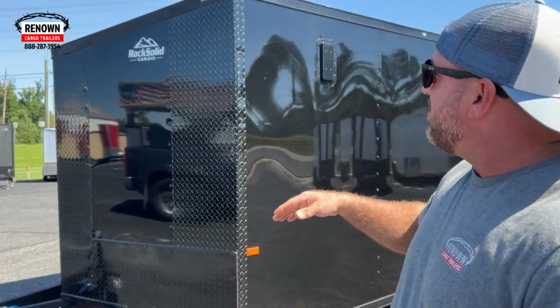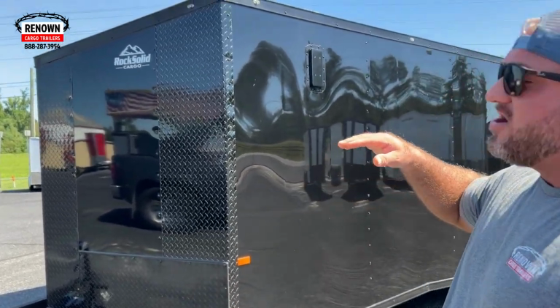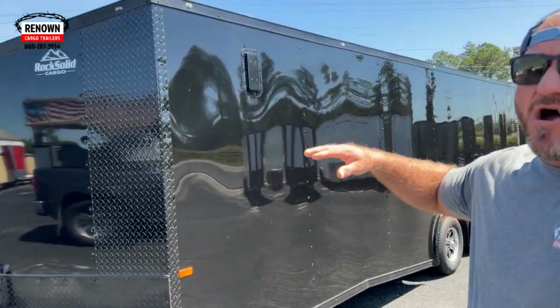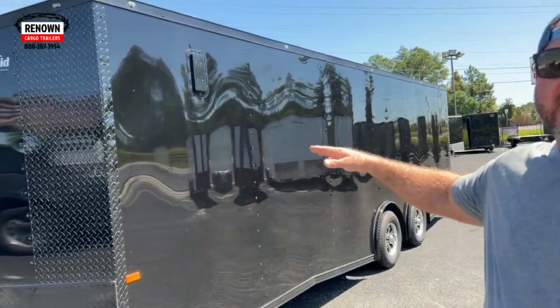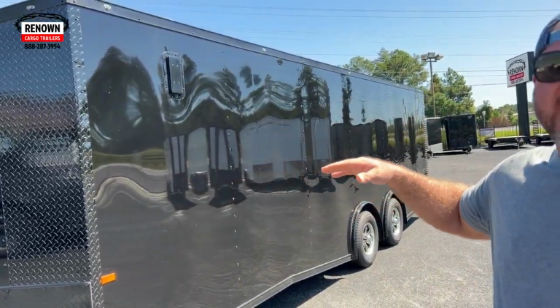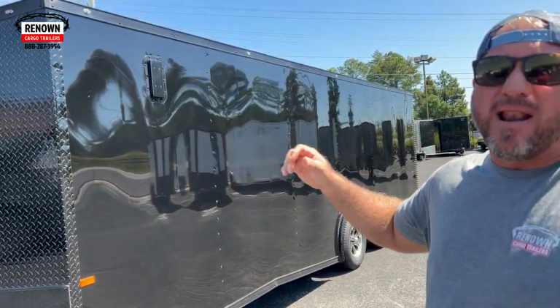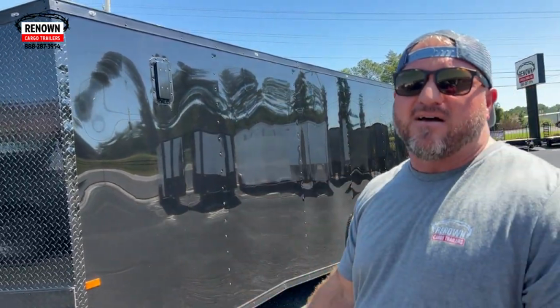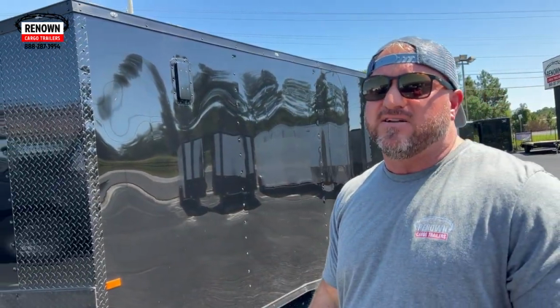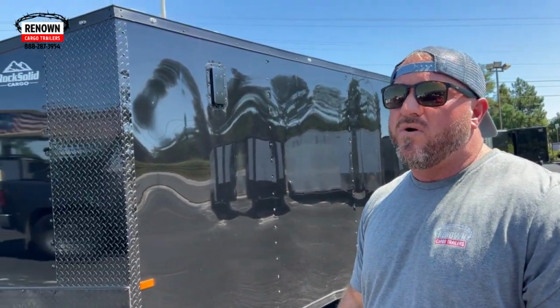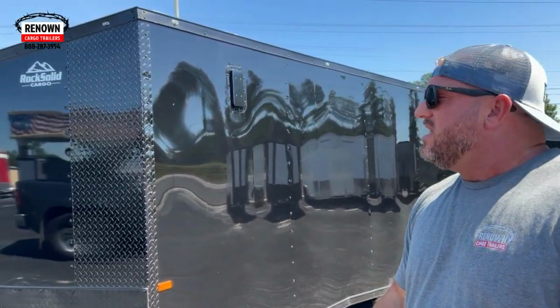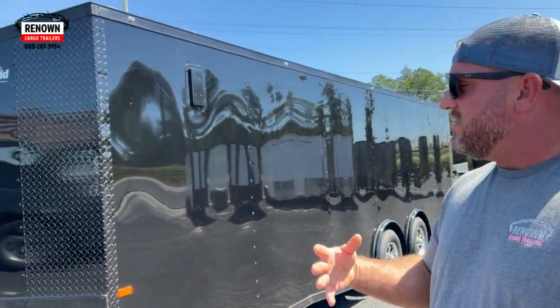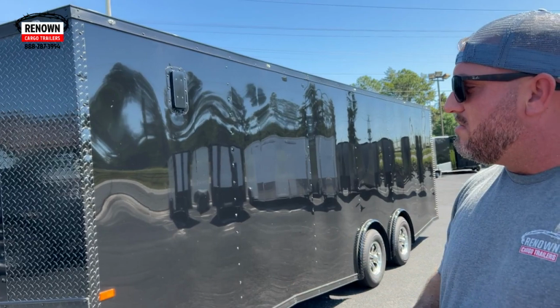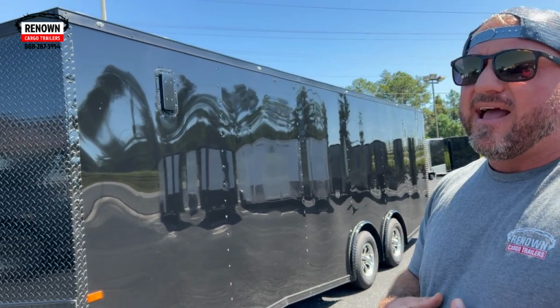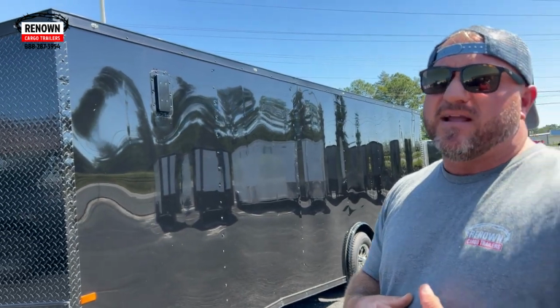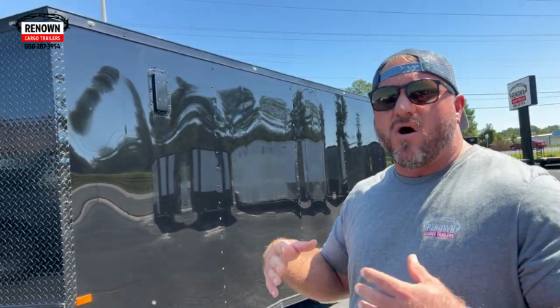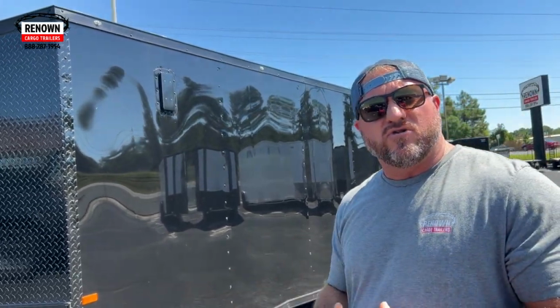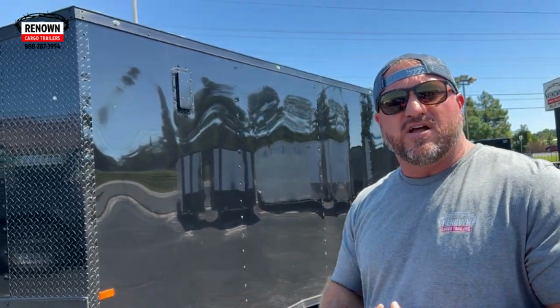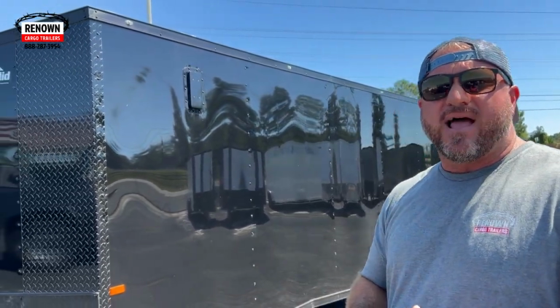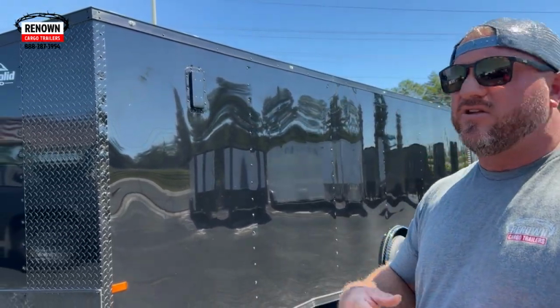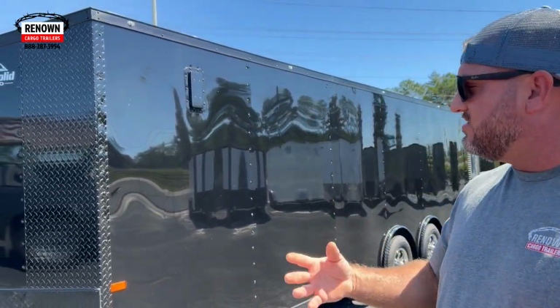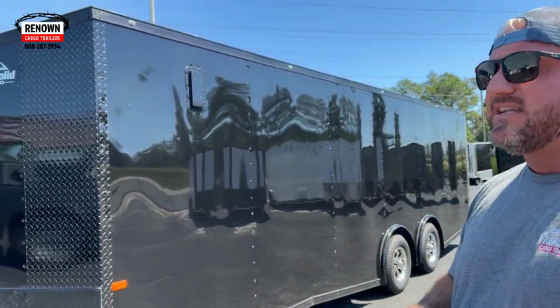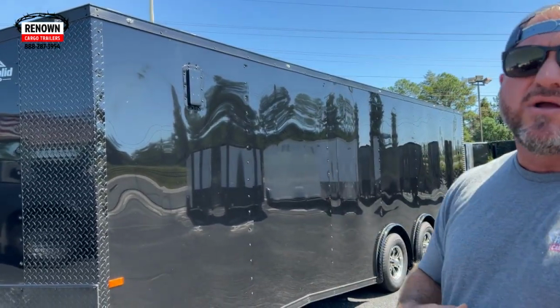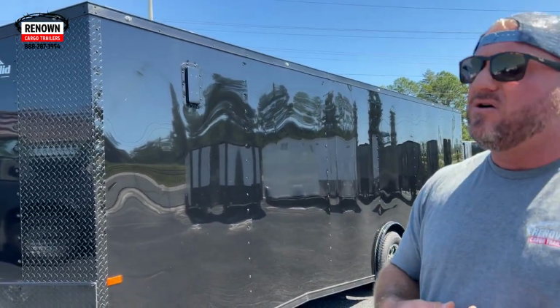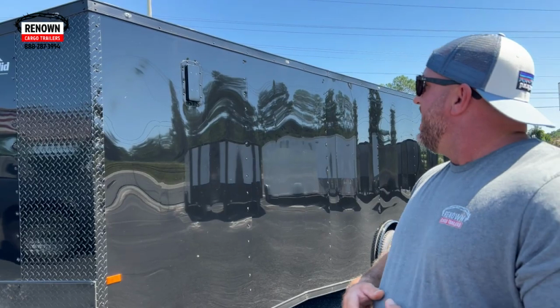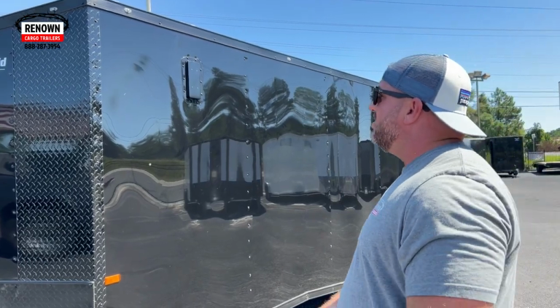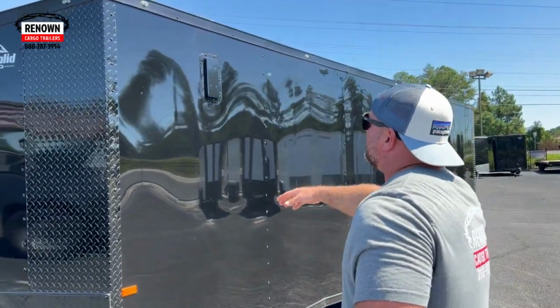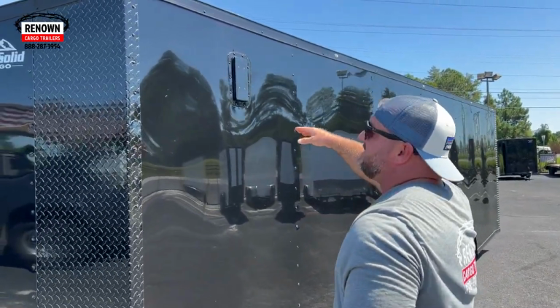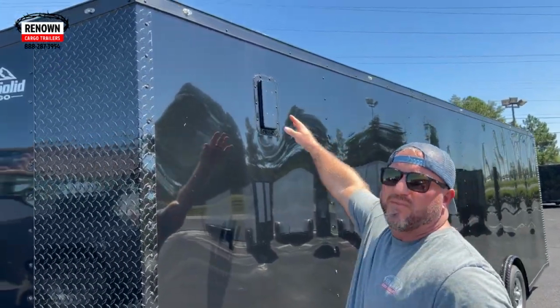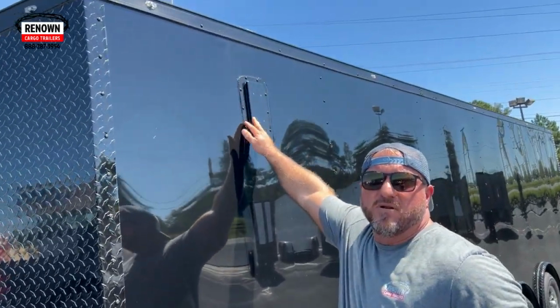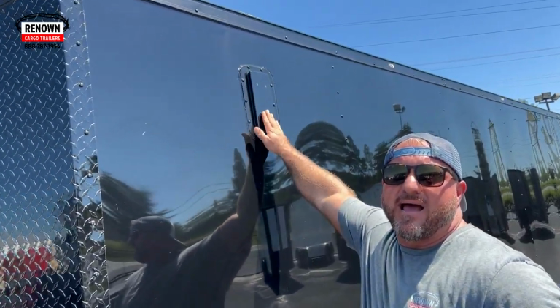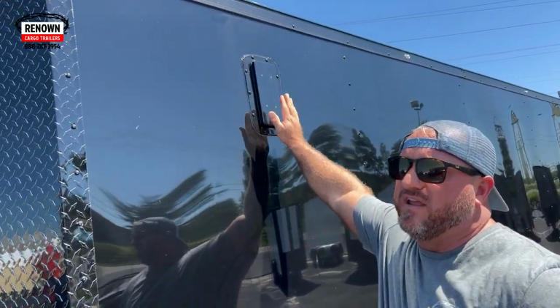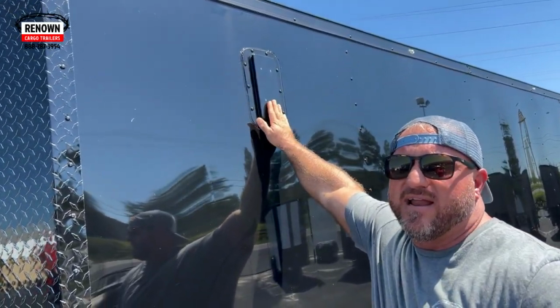This trailer's done in all black. It's got our blackout special on it, so when you do the blackout special, all your trim's done in black. You get your nice alloy wheels, and then you get these nice aluminum sidewall vents right here.